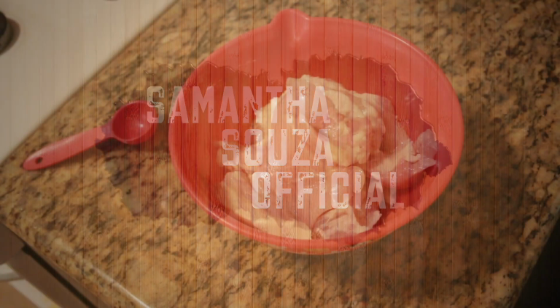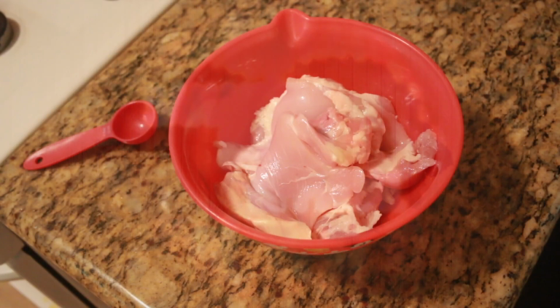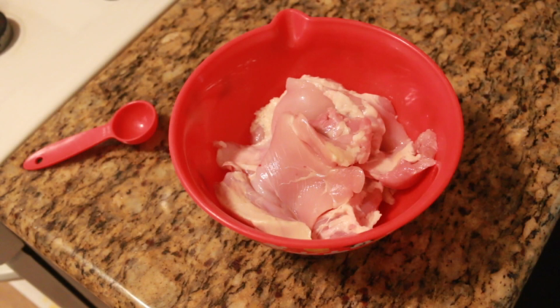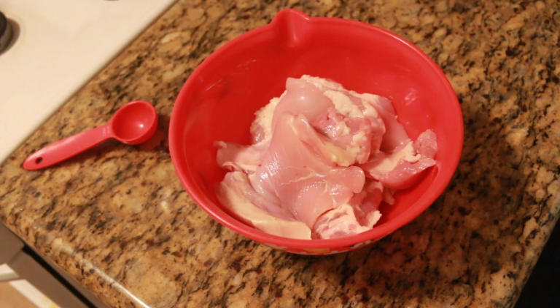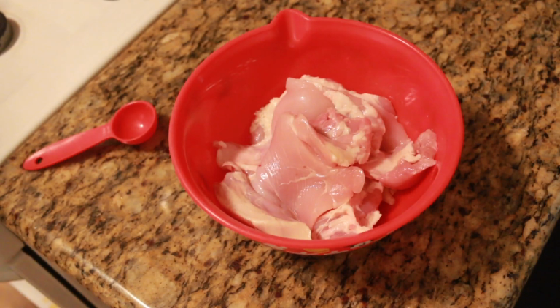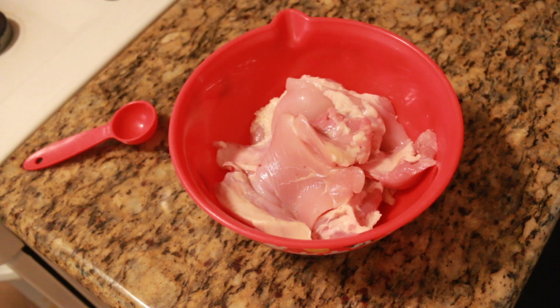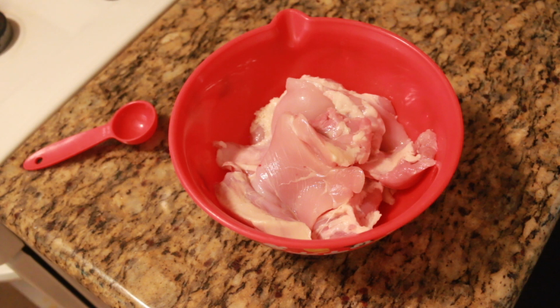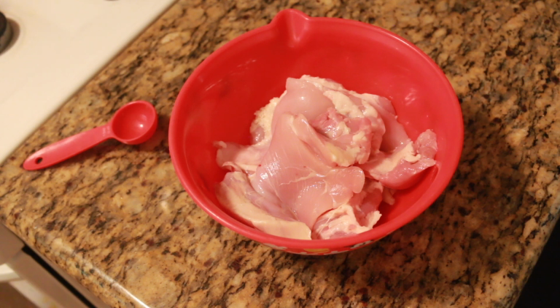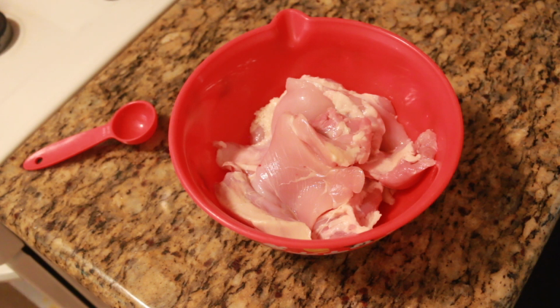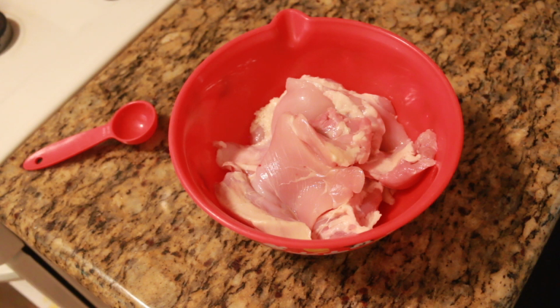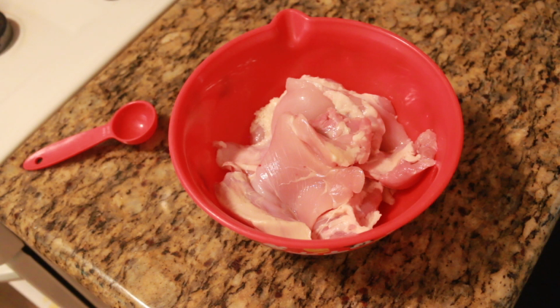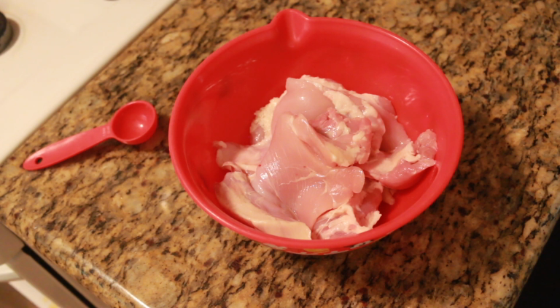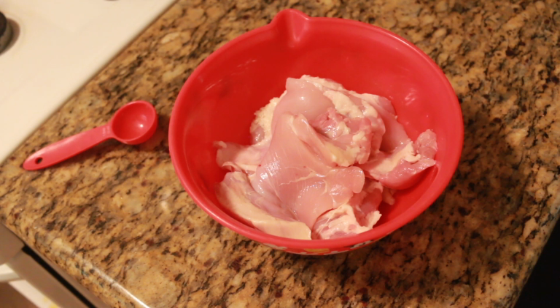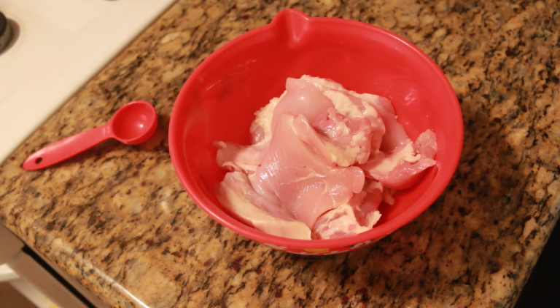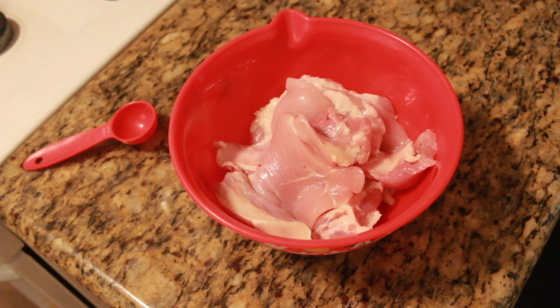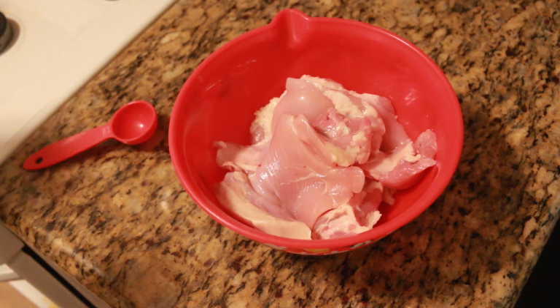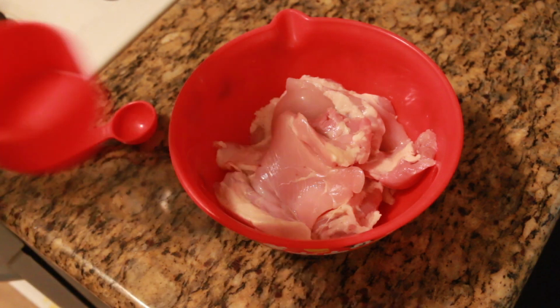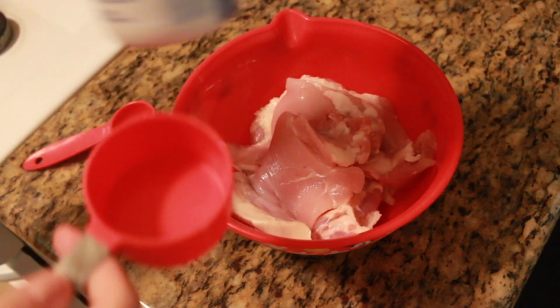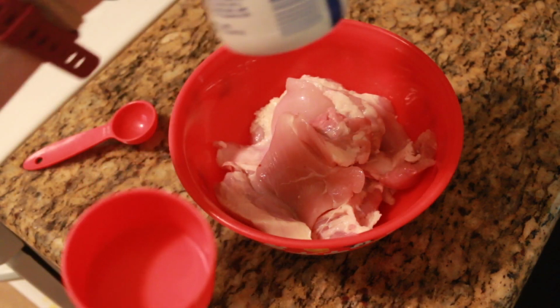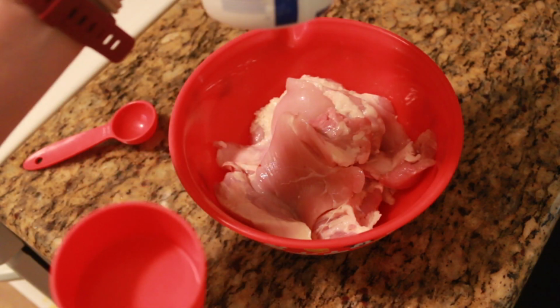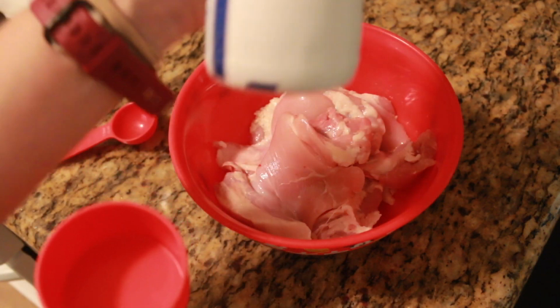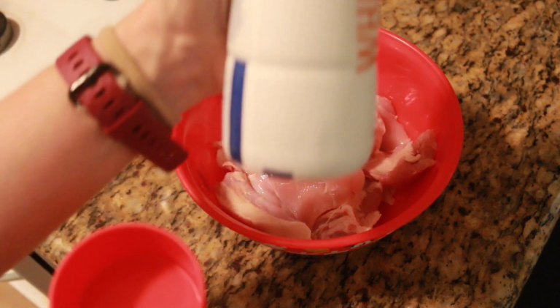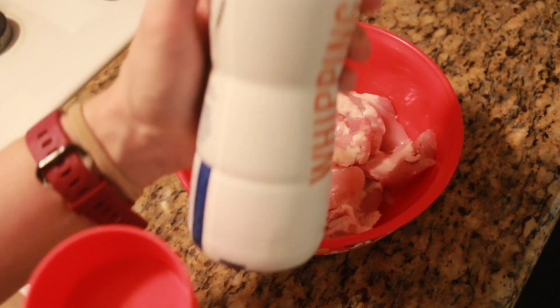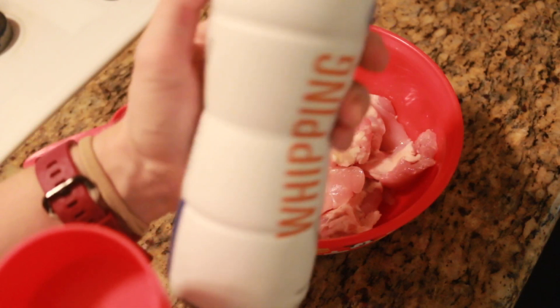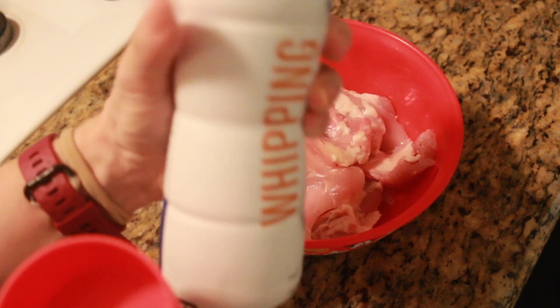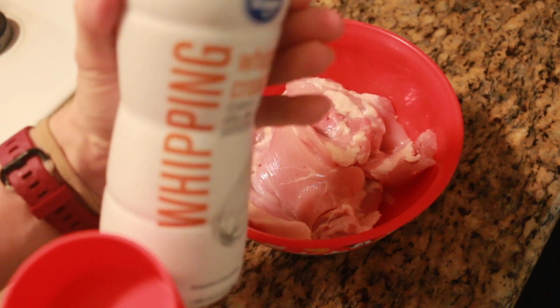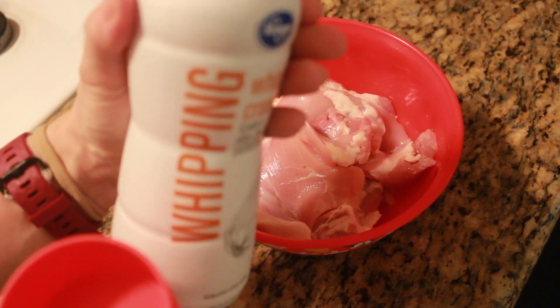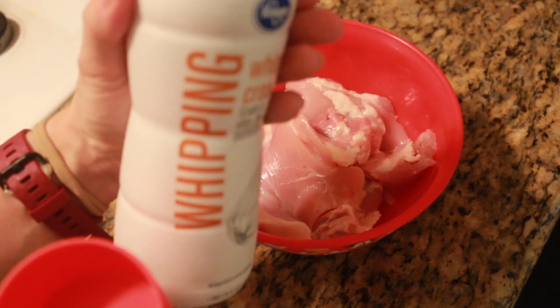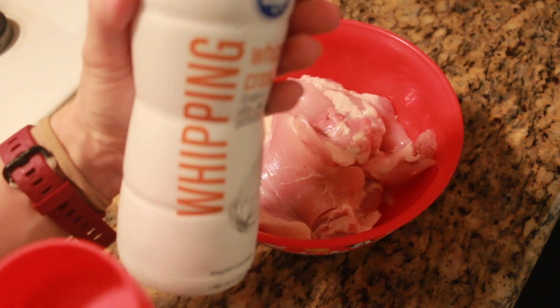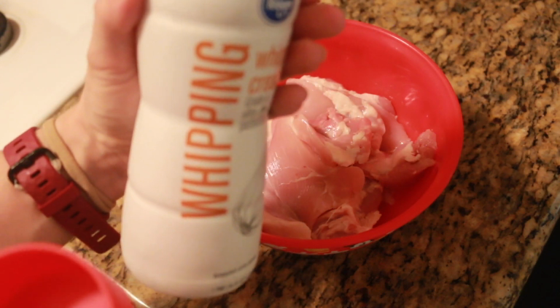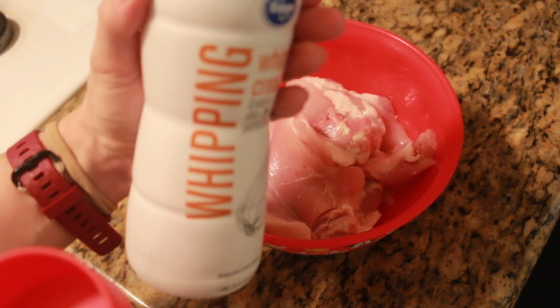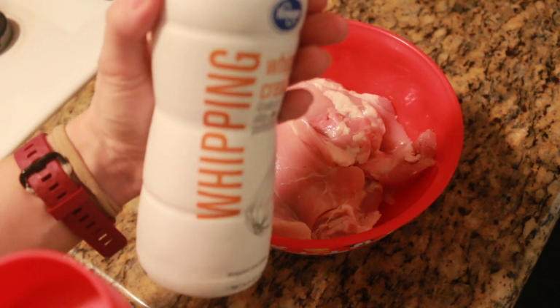I have some boneless skinless chicken thighs — these are a good high-fat option. You can also use chicken breasts if you want, but I just like the flavor of thighs.